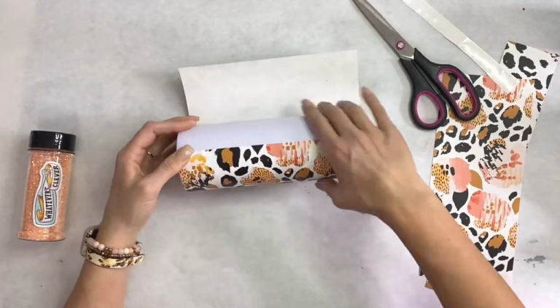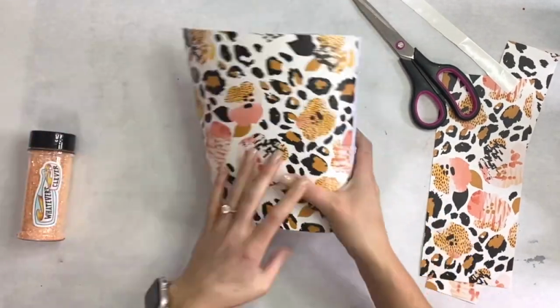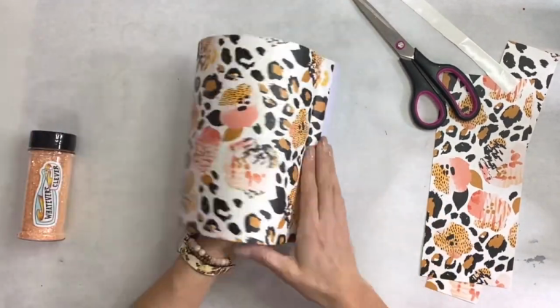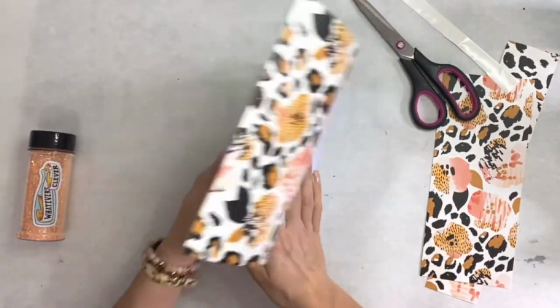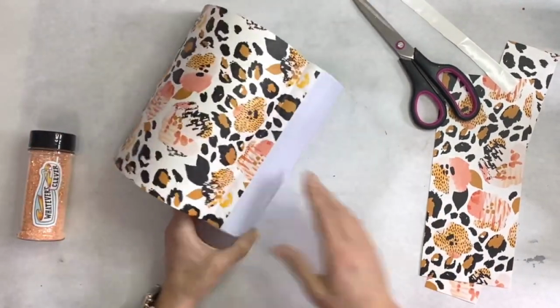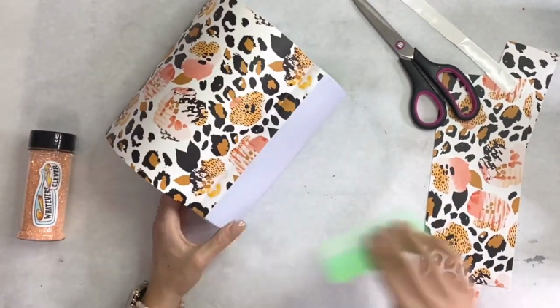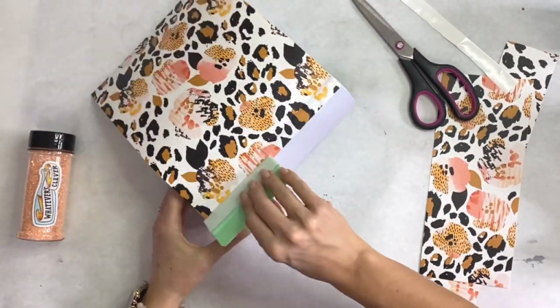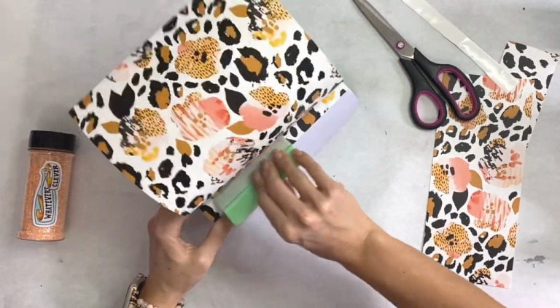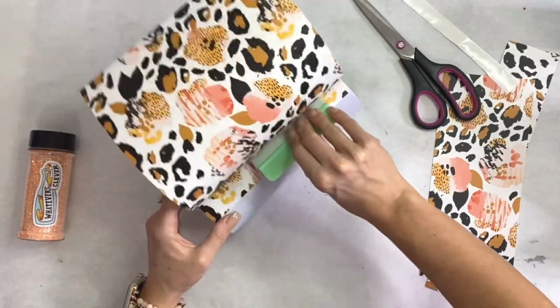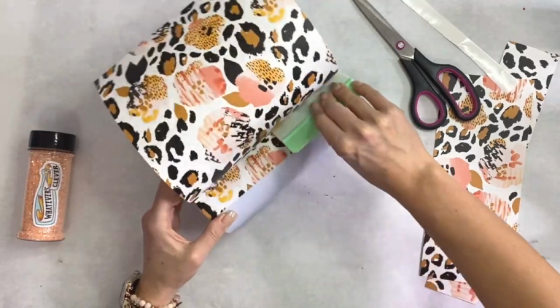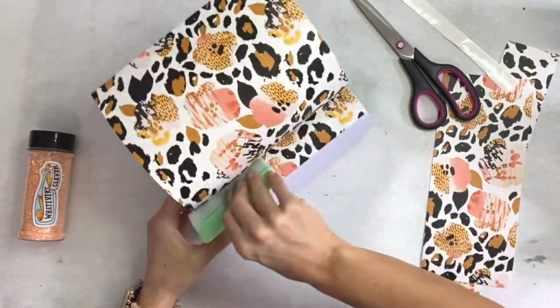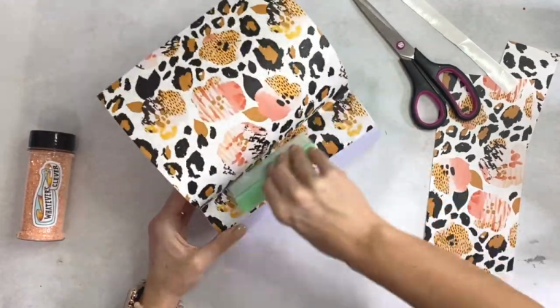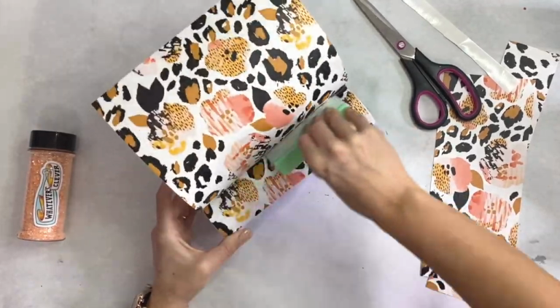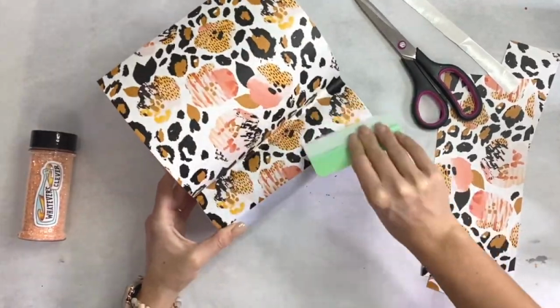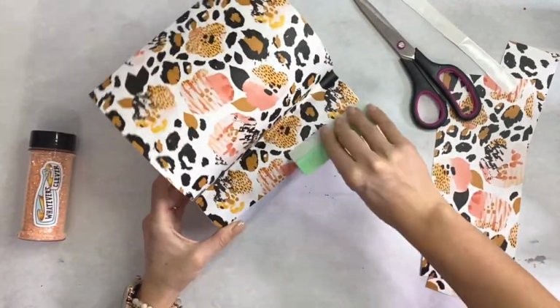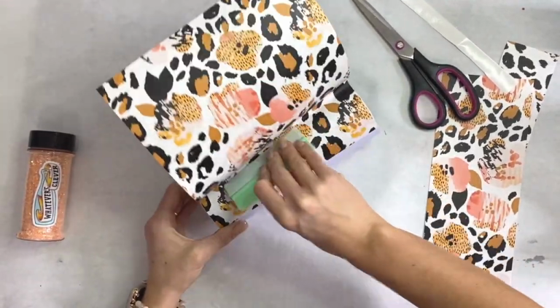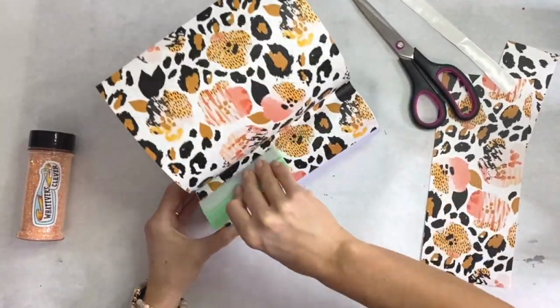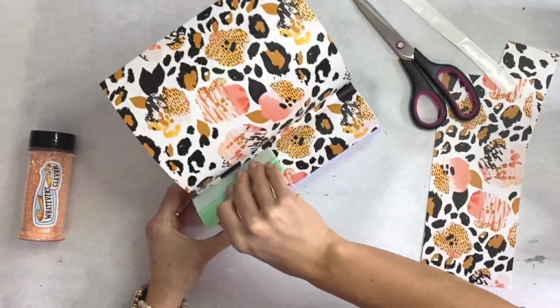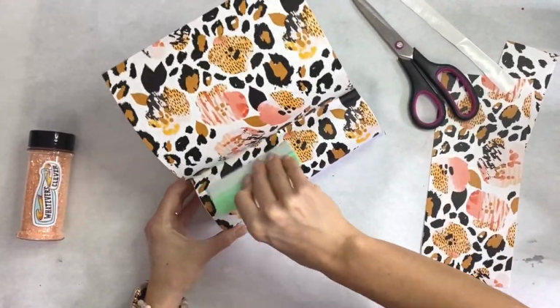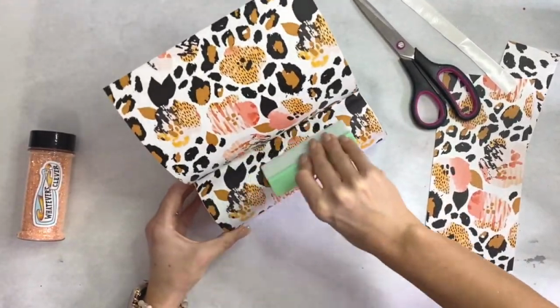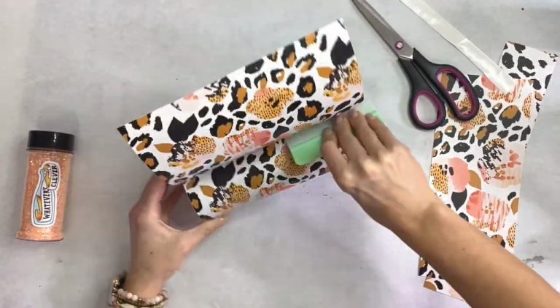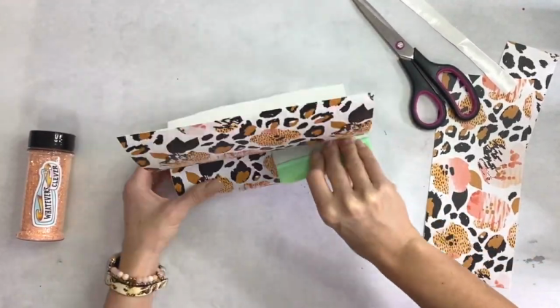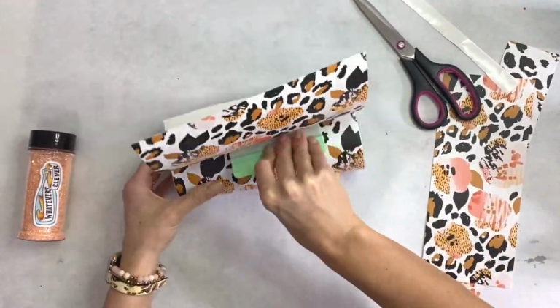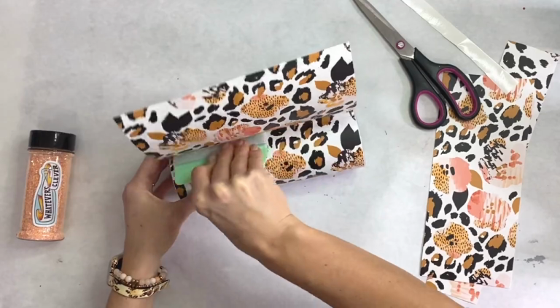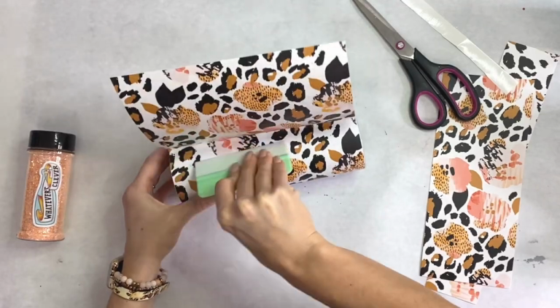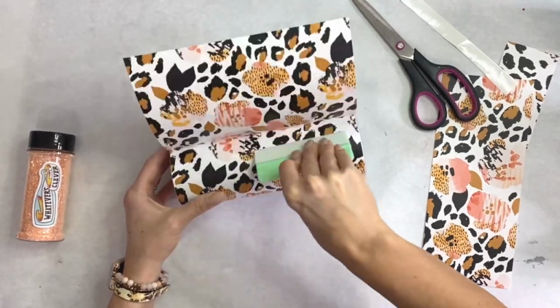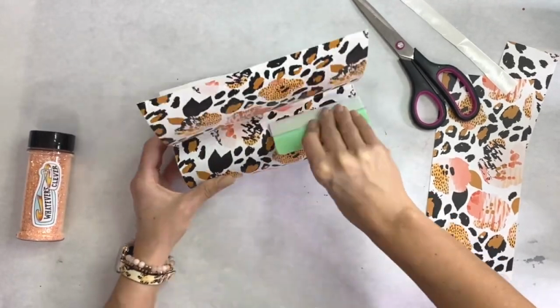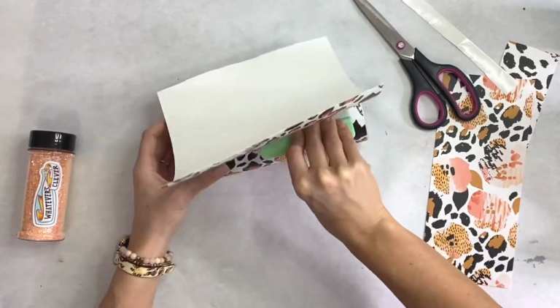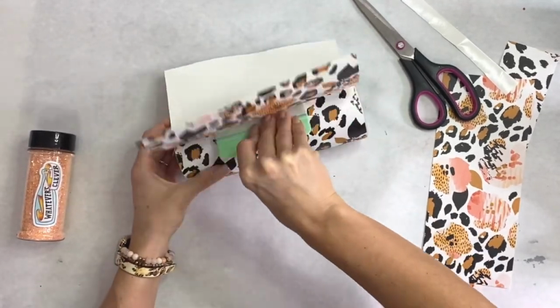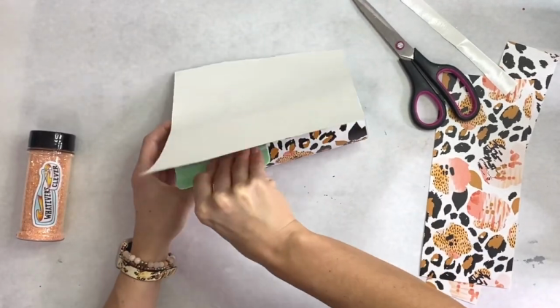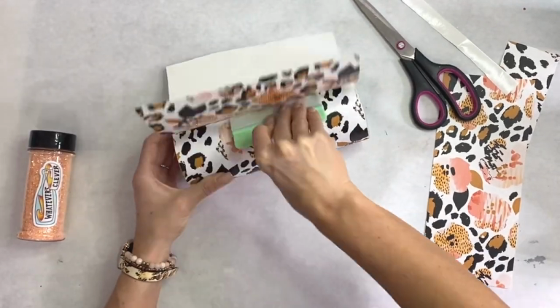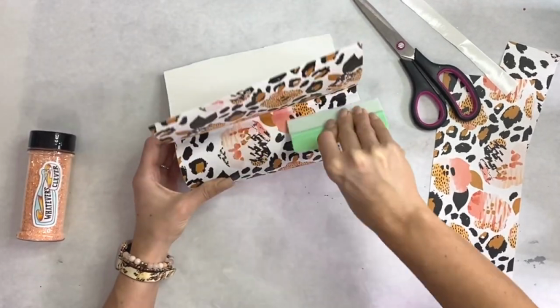You saw that I took my vinyl and measured it out, trimmed it with my vinyl cutter, and then started applying it with my little squeegee tool.